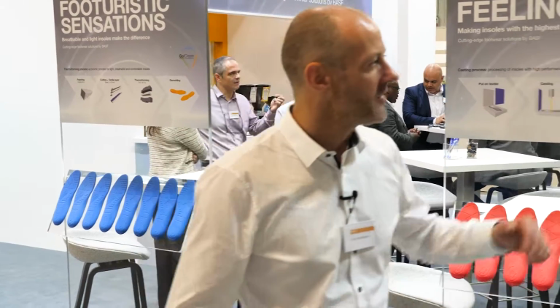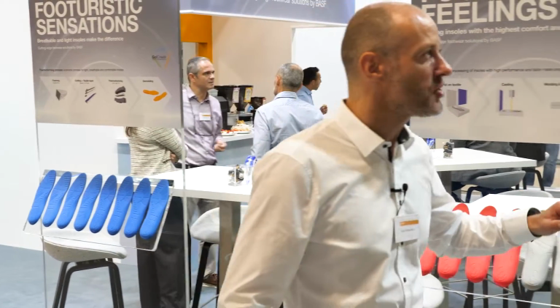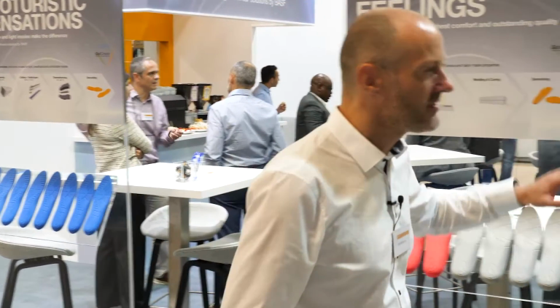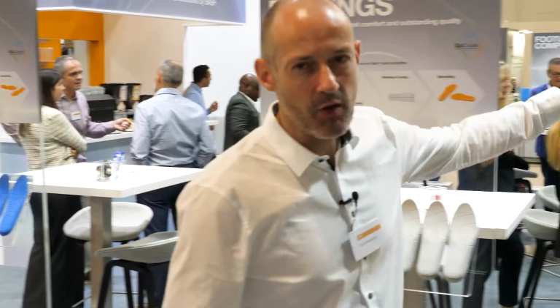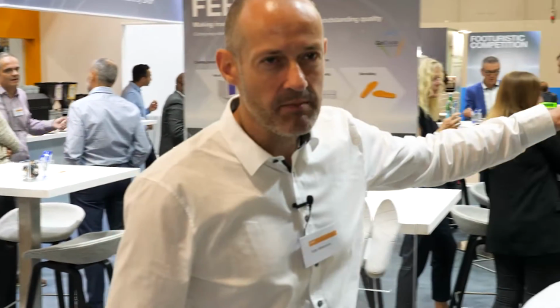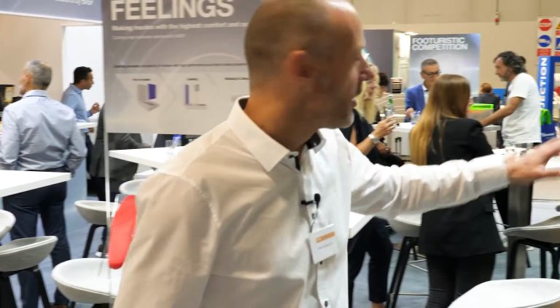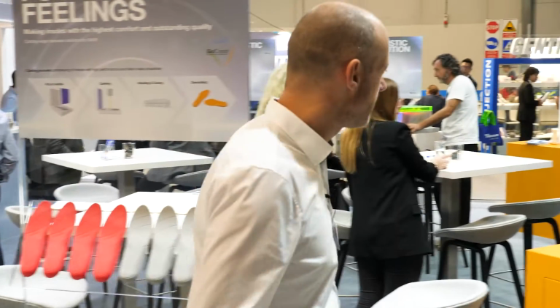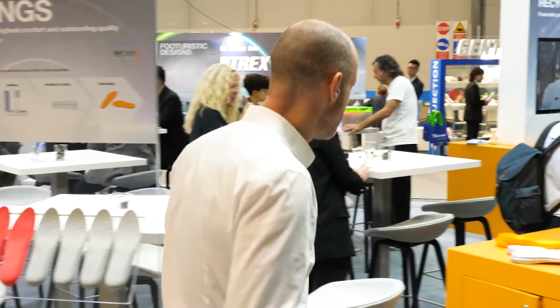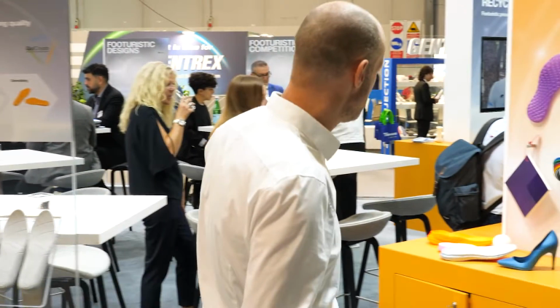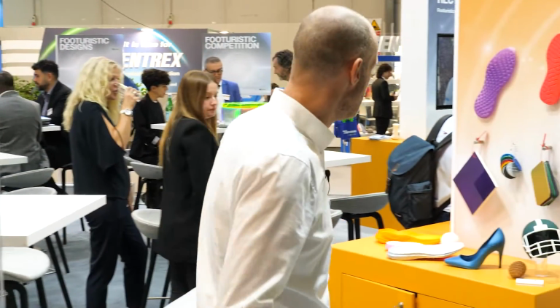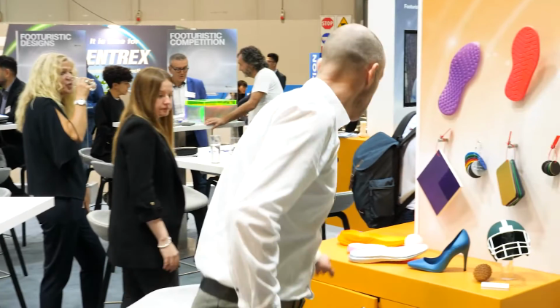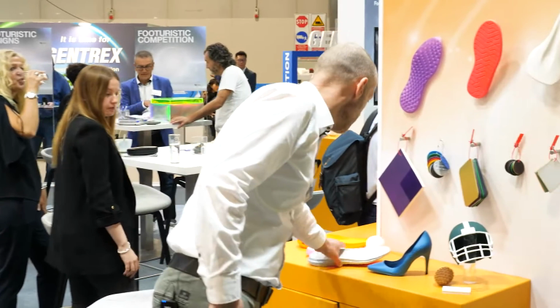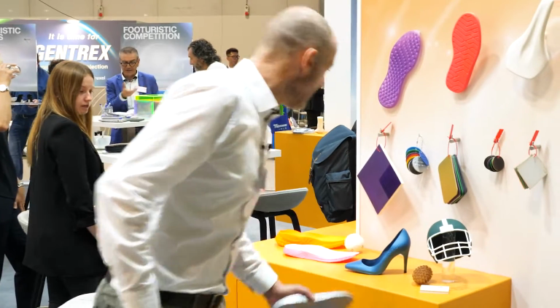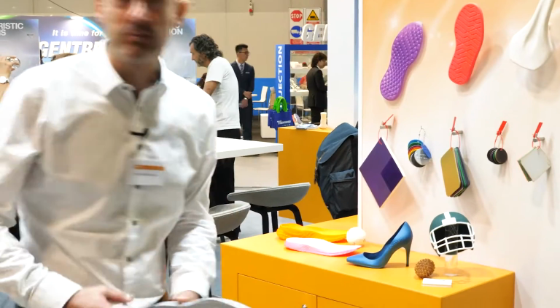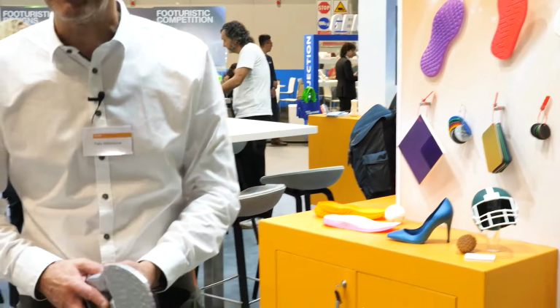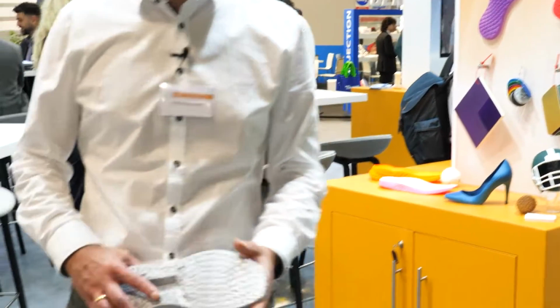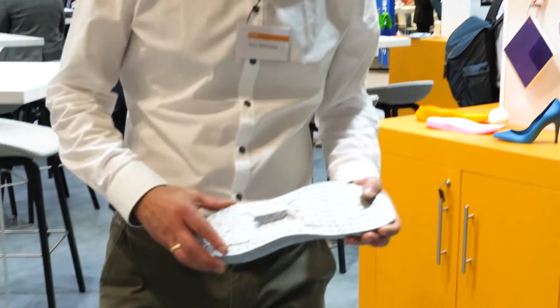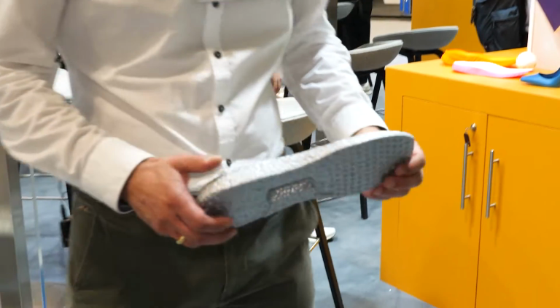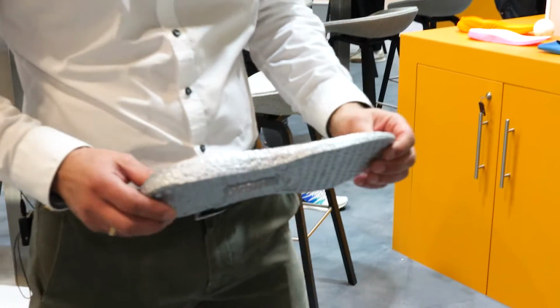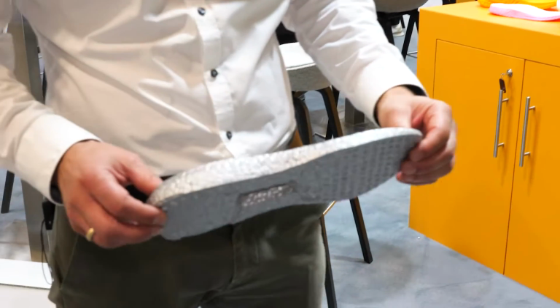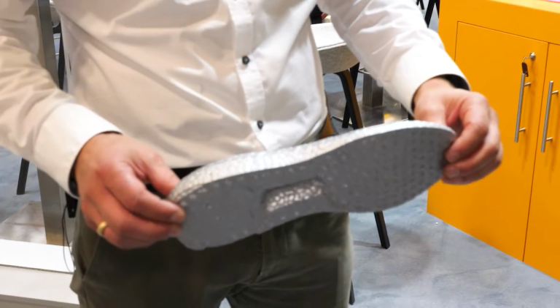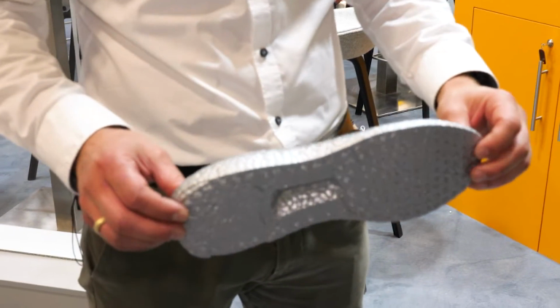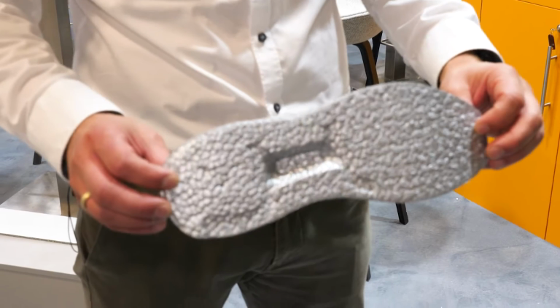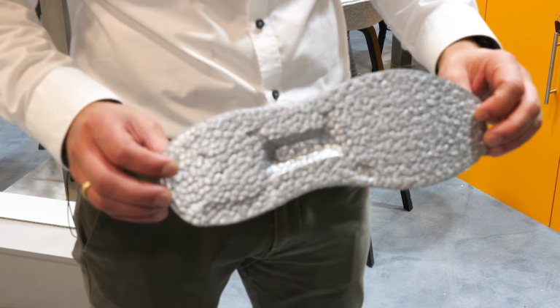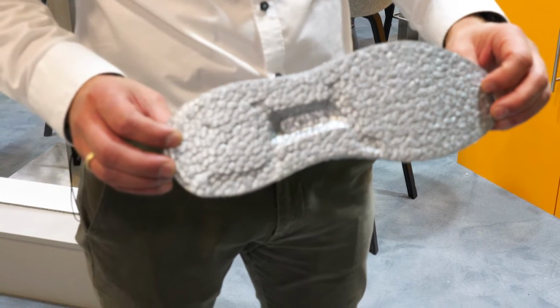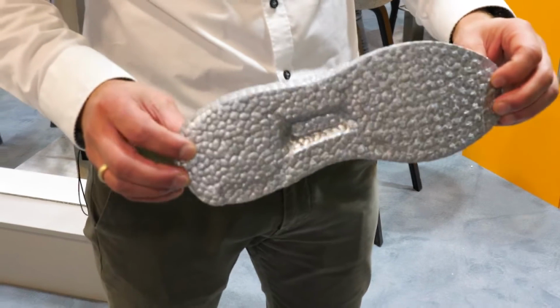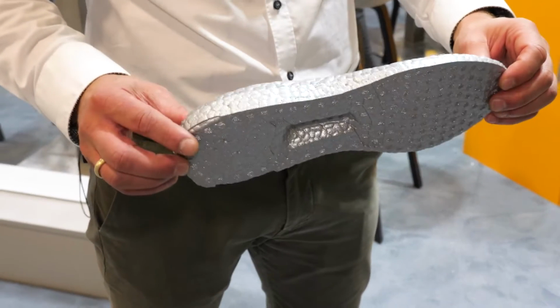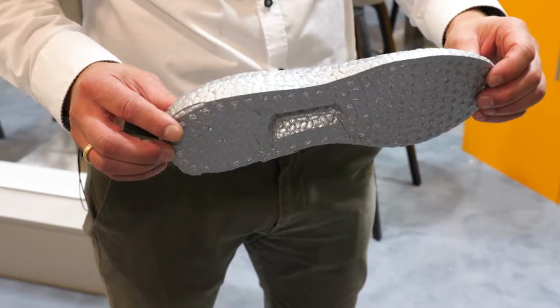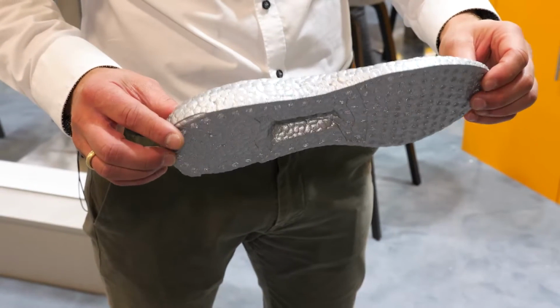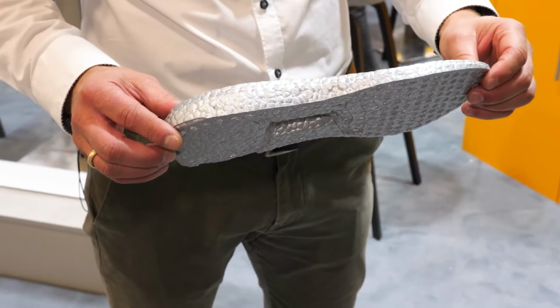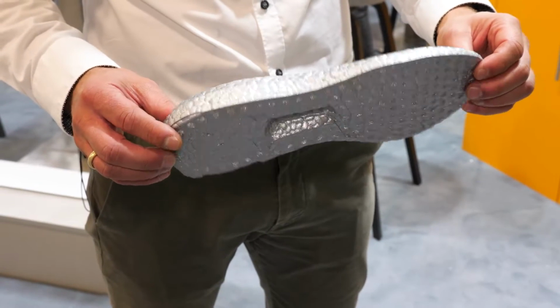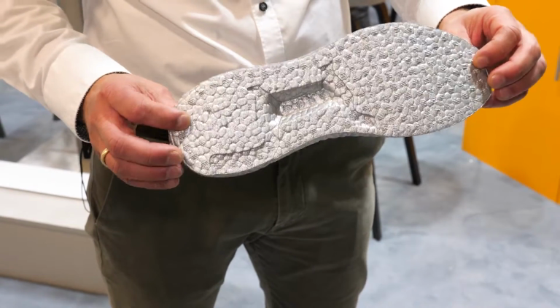The second topic is our team from the coatings division. They present the latest solutions for in-mold coatings and high elastic coatings for footwear.